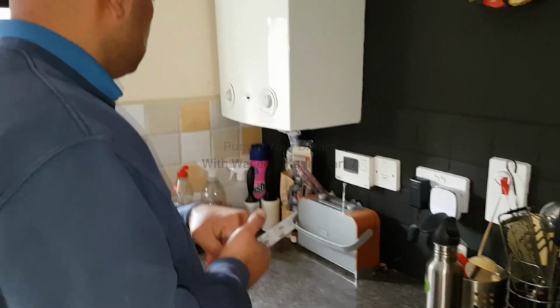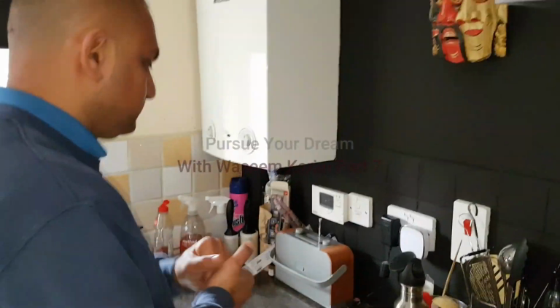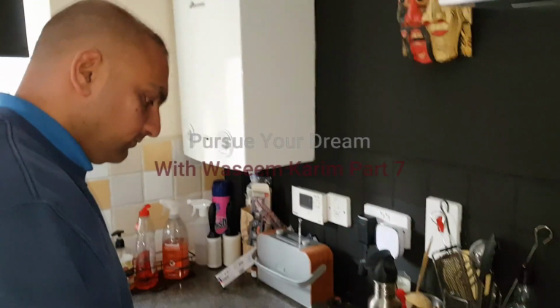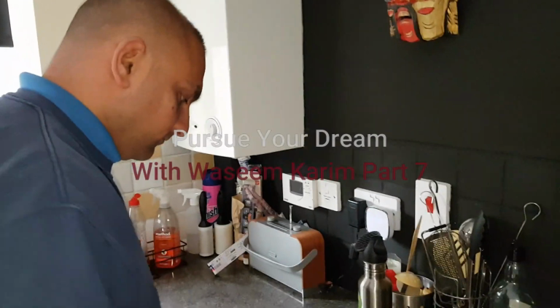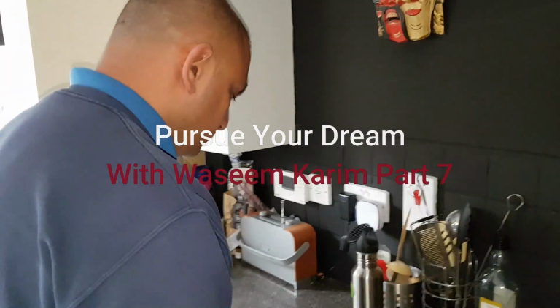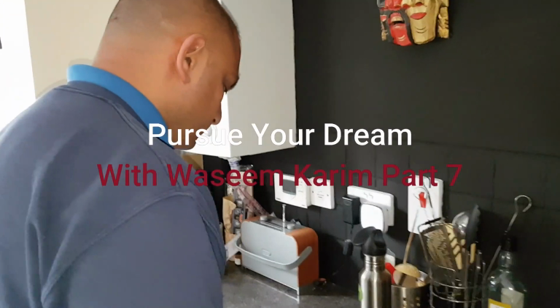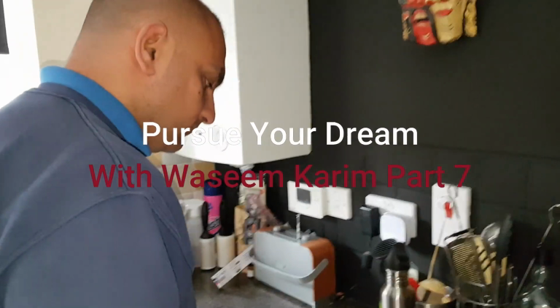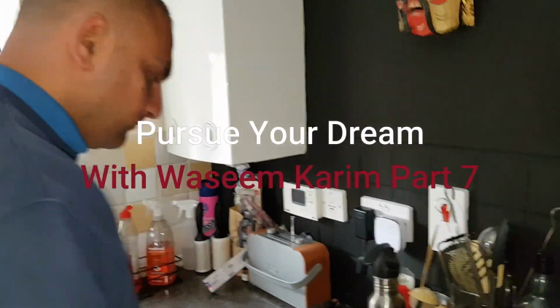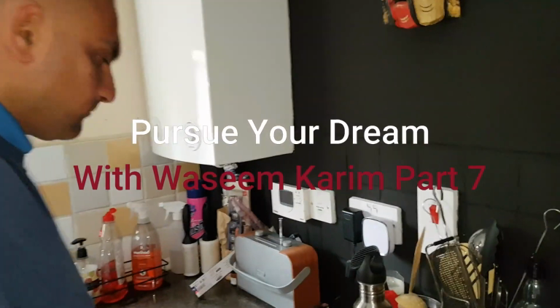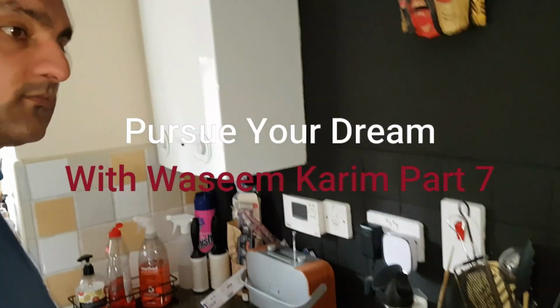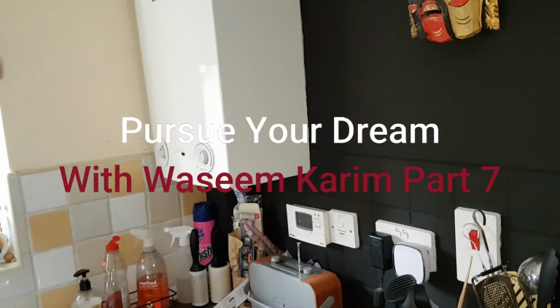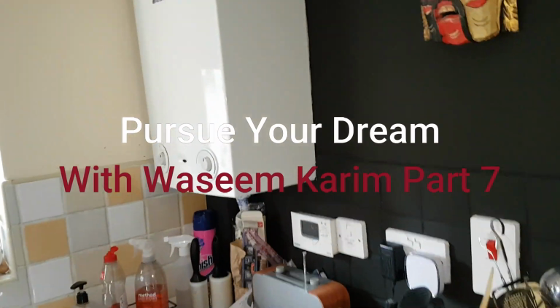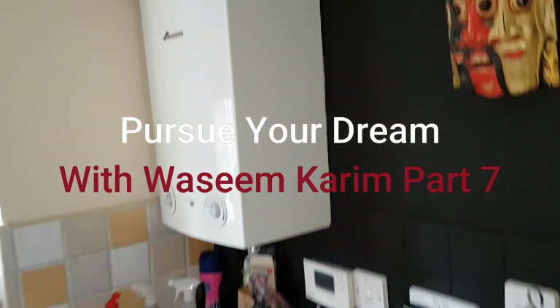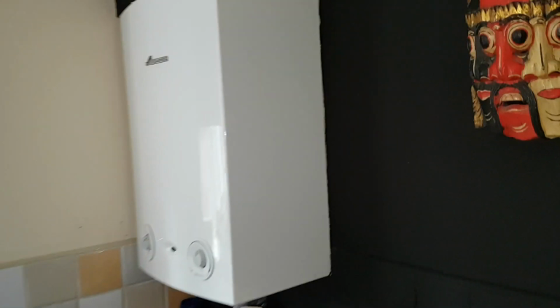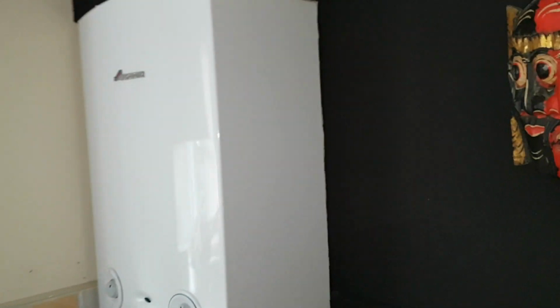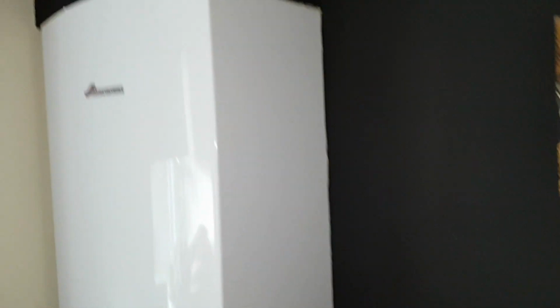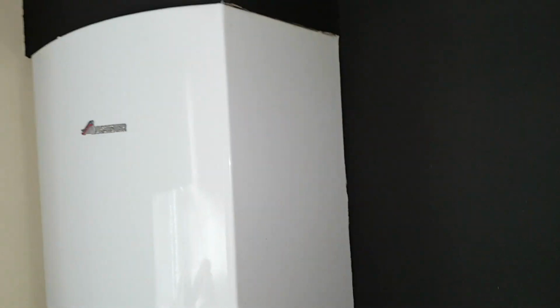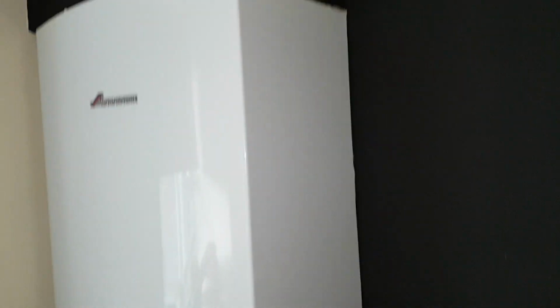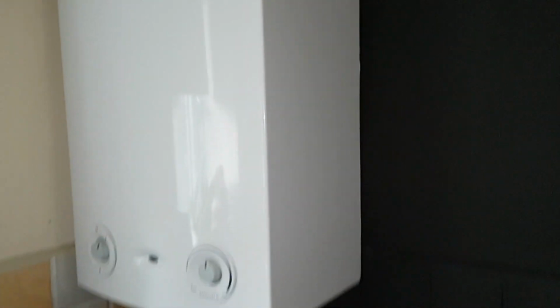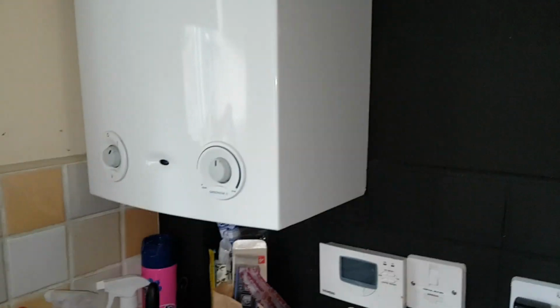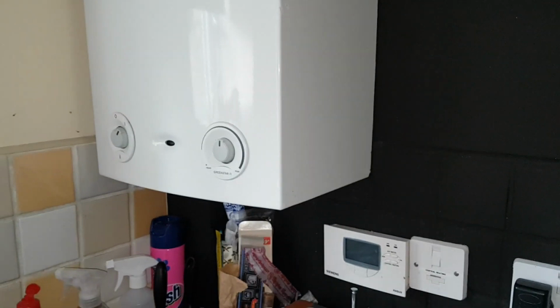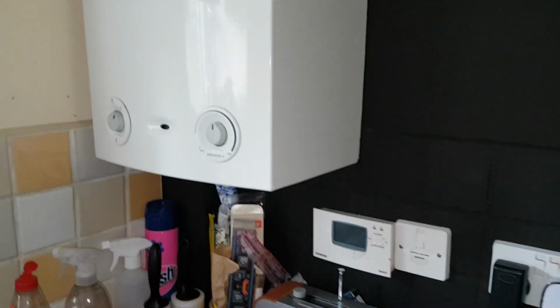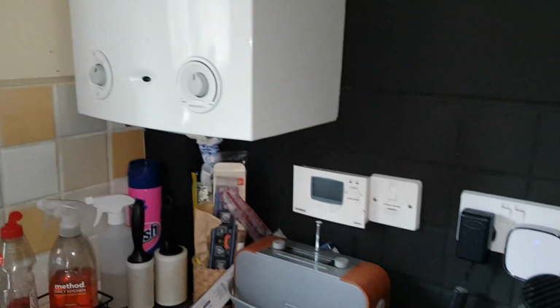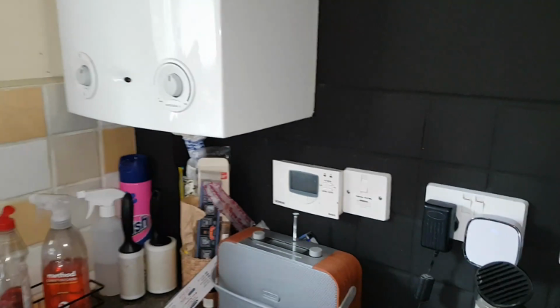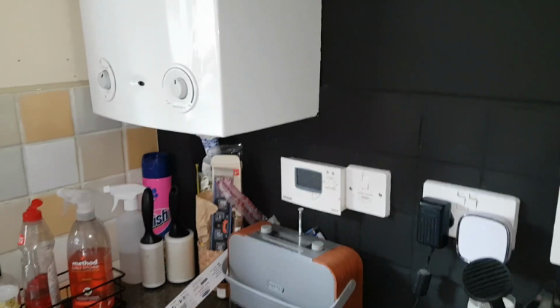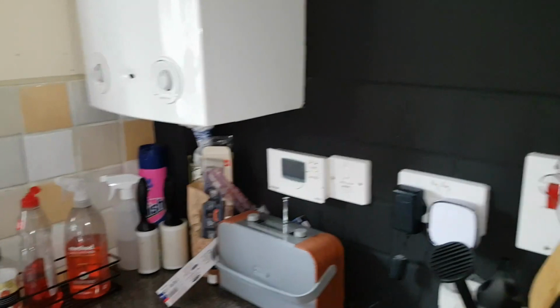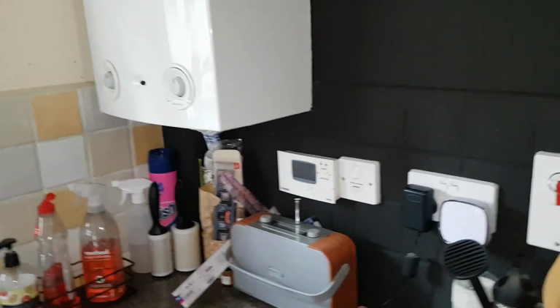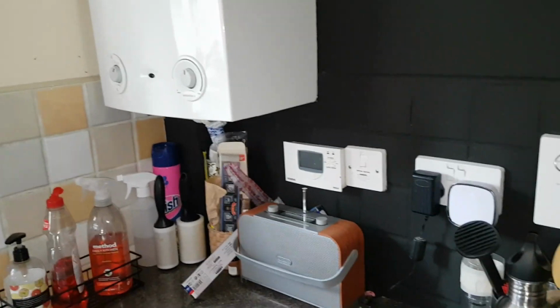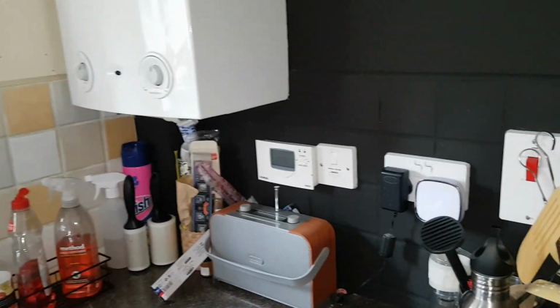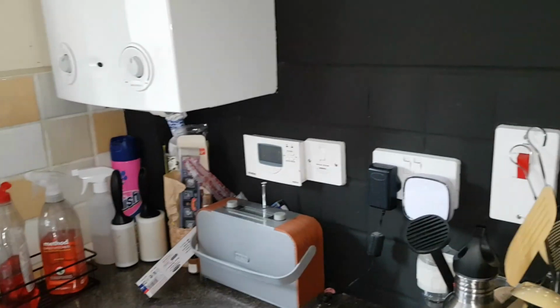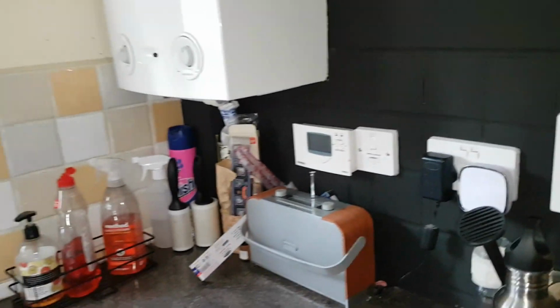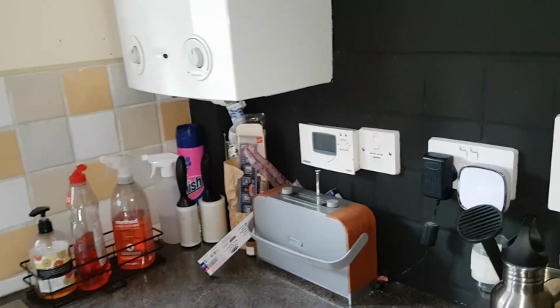Okay guys, so we've arrived on site, we're going to check out what's going on. We've got a Worcester RI boiler and as I said earlier we're not getting any heating, so first we're going to do our electrical checks.